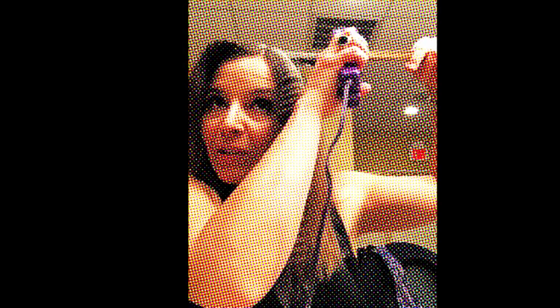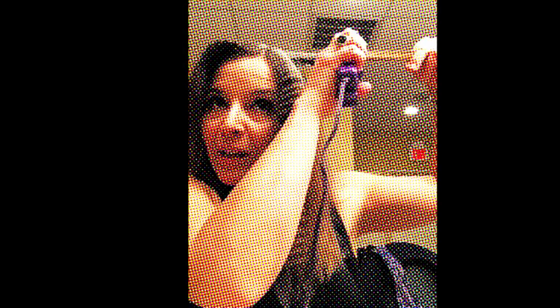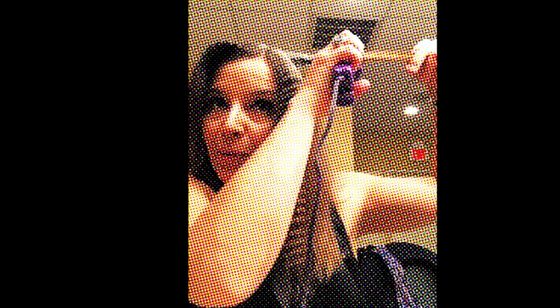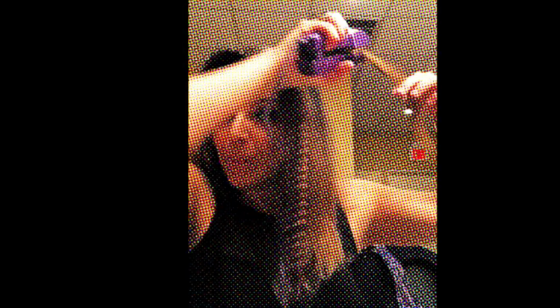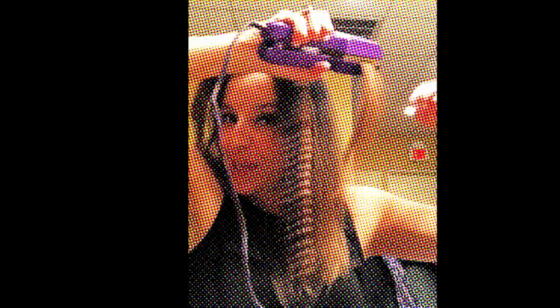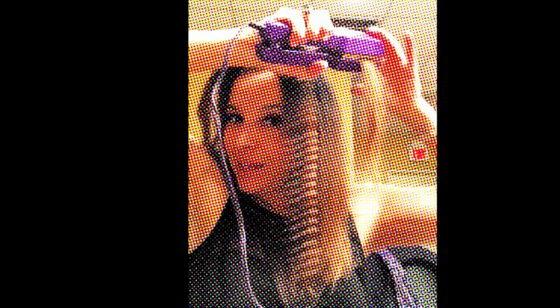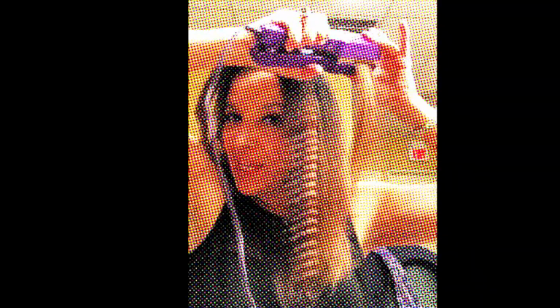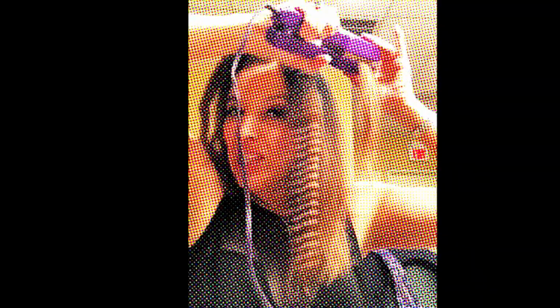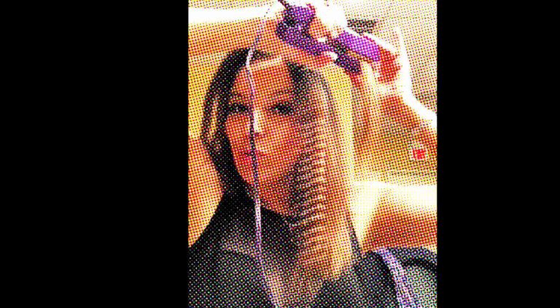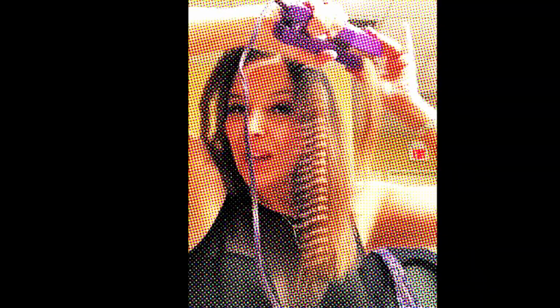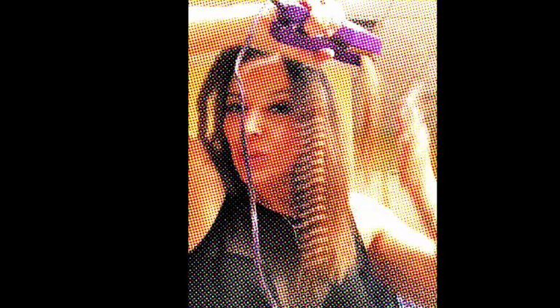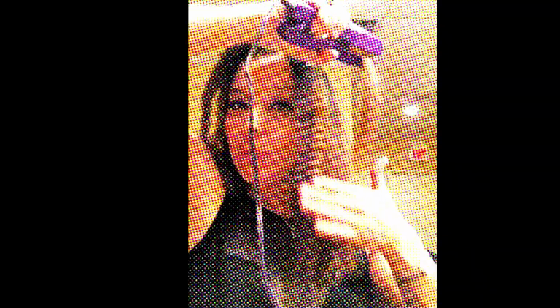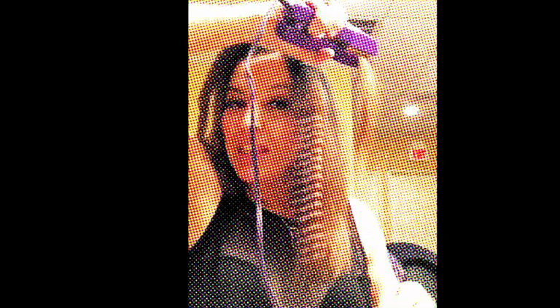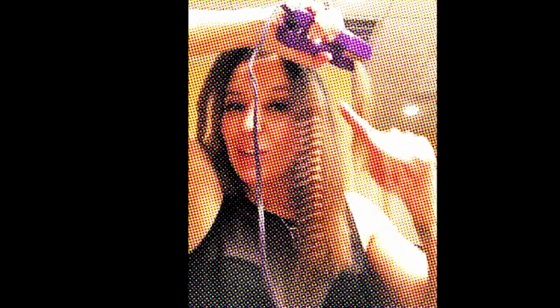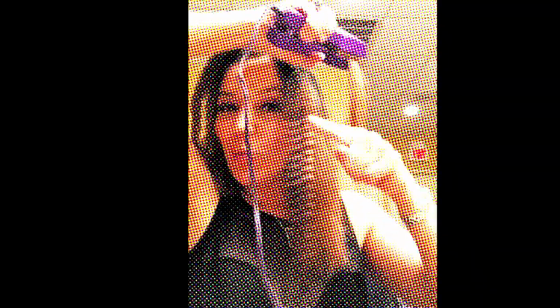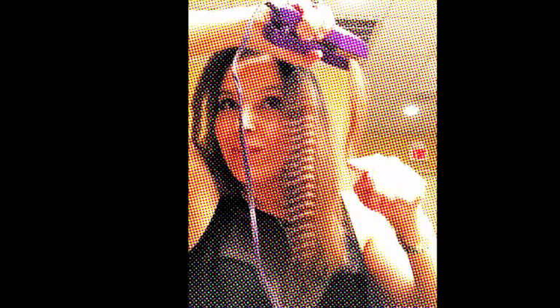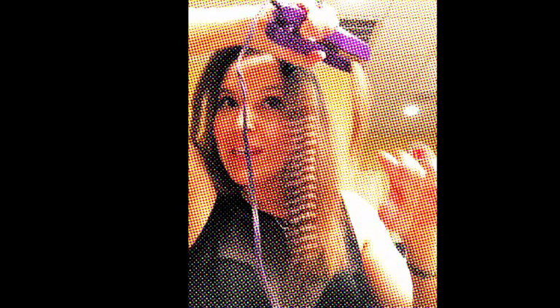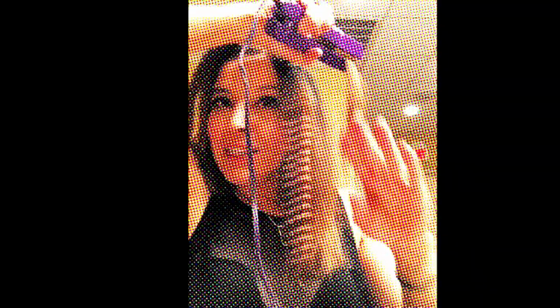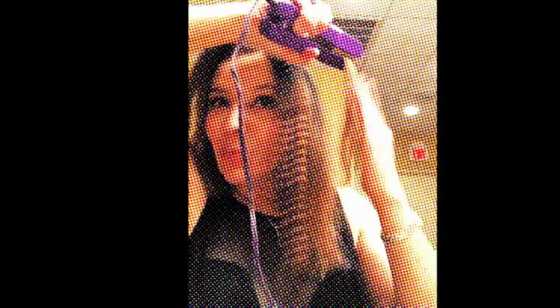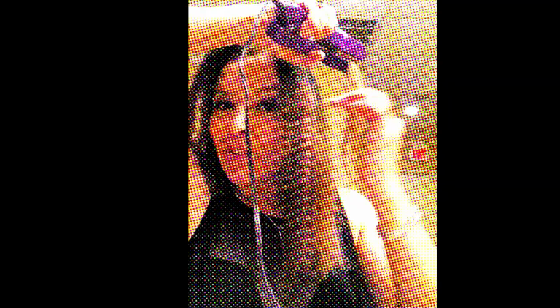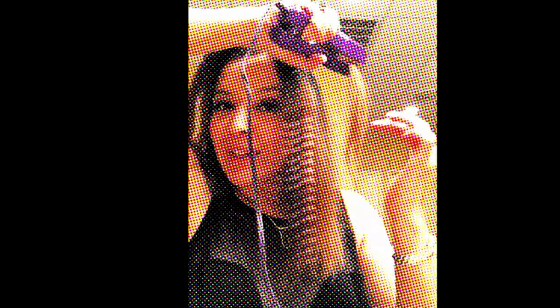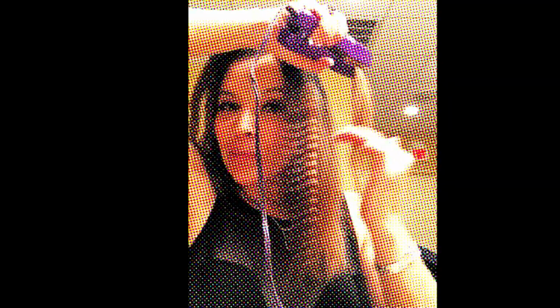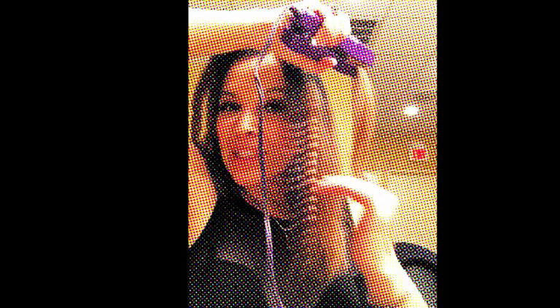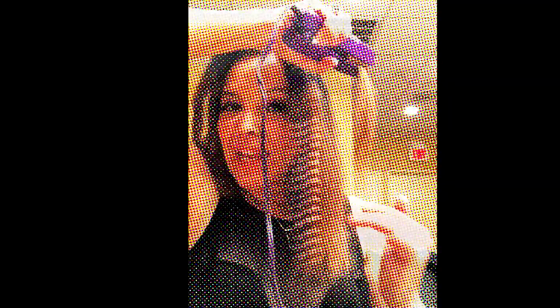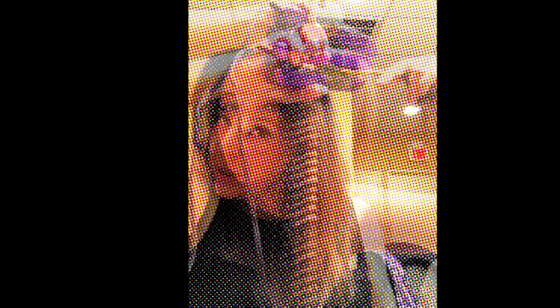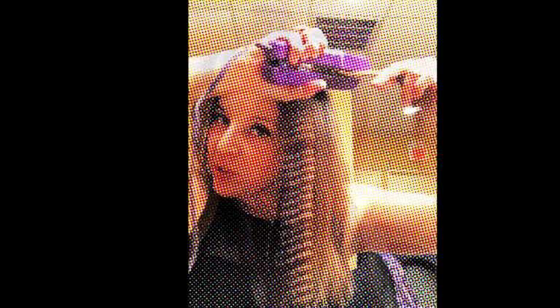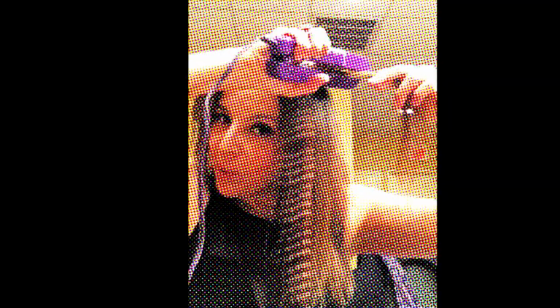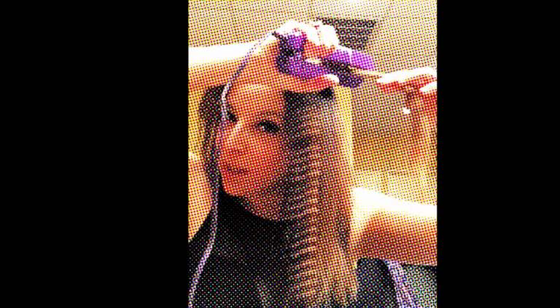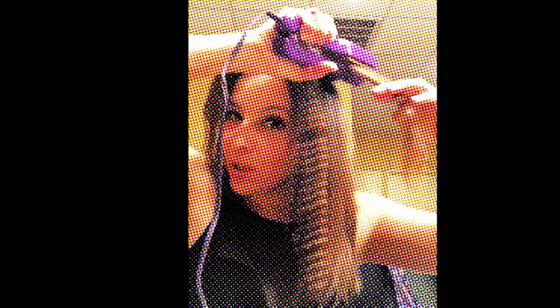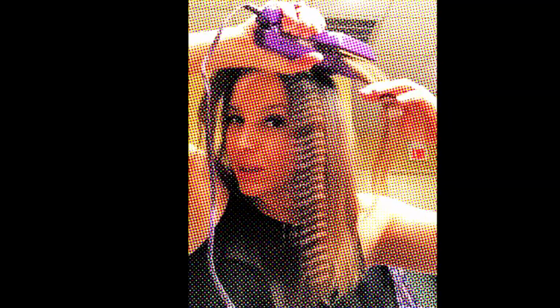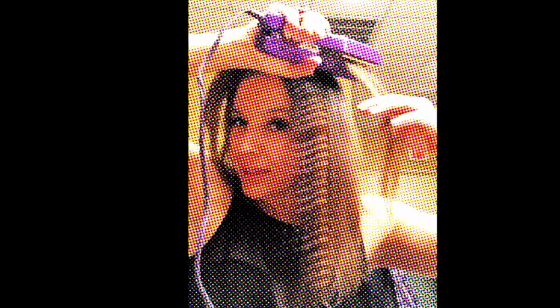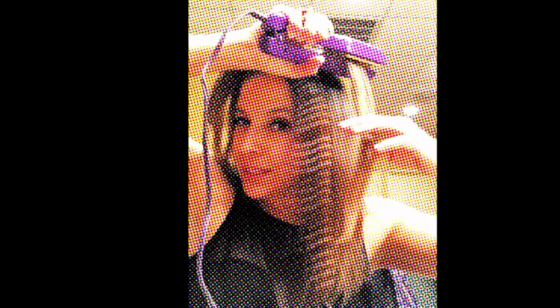This is my vintage 80's crimping iron — it's a real old one. I found it at a thrift shop. The new crimping irons don't crimp it the same way; they're more wavy. This is more of like a zig-zag. Put the crimping iron on like this.